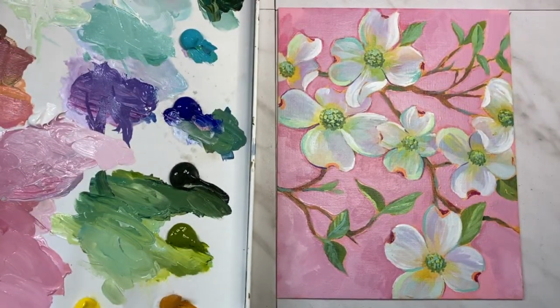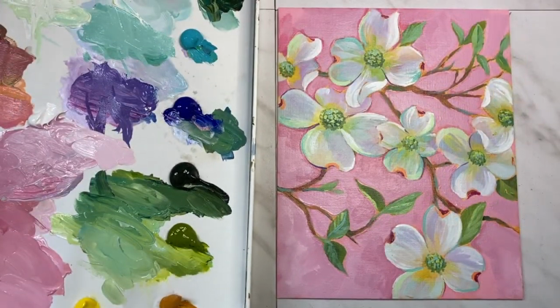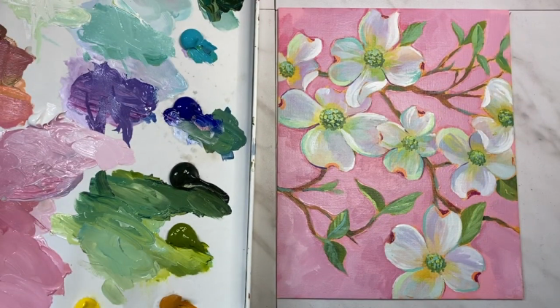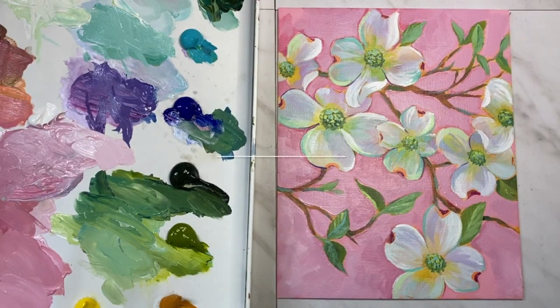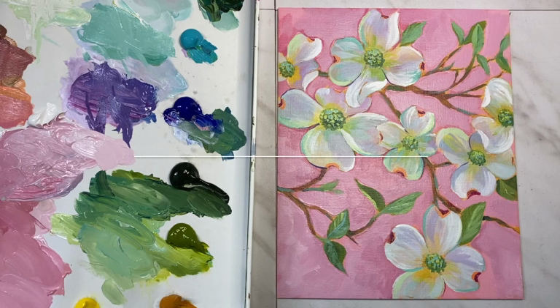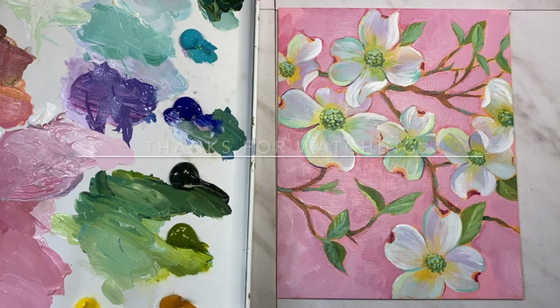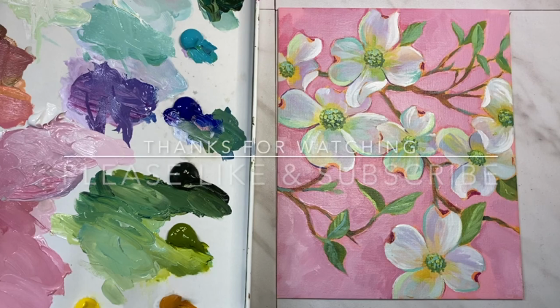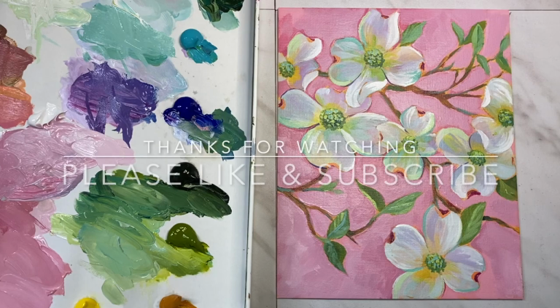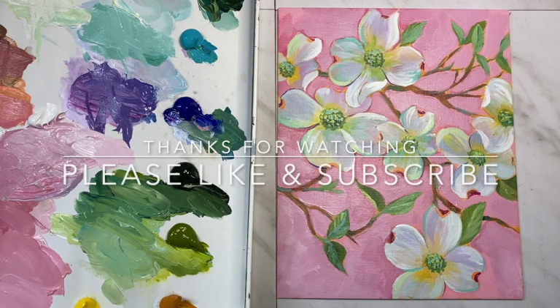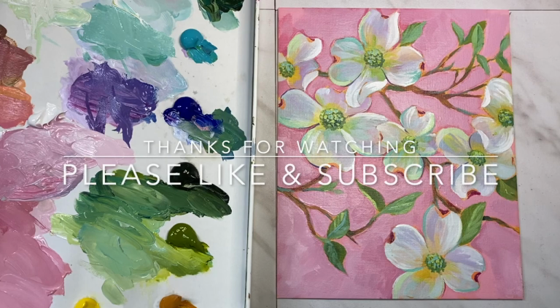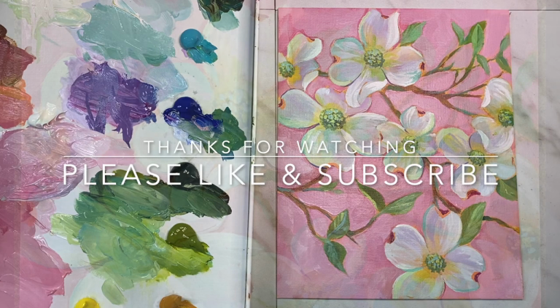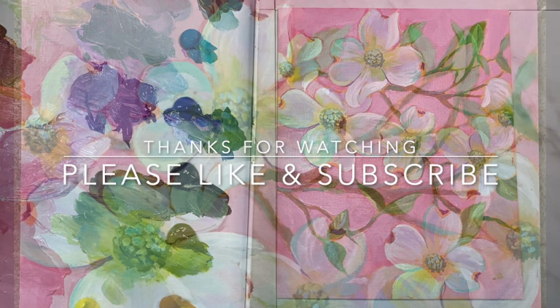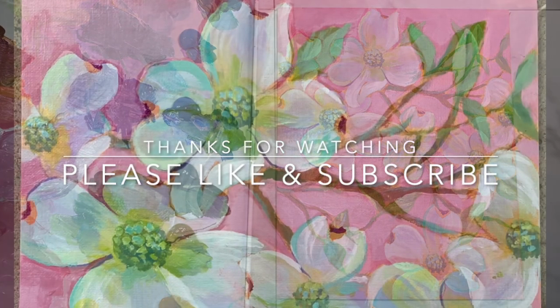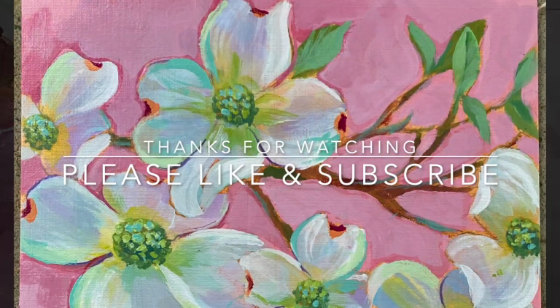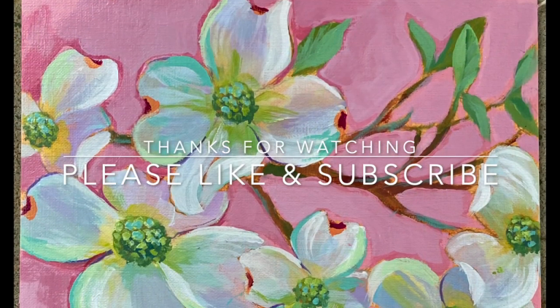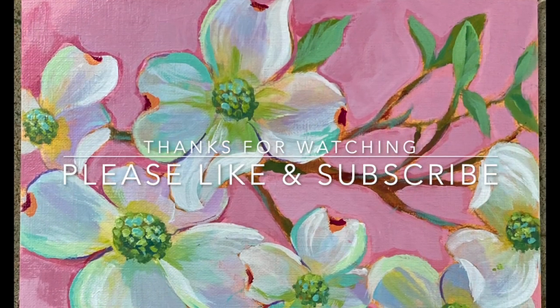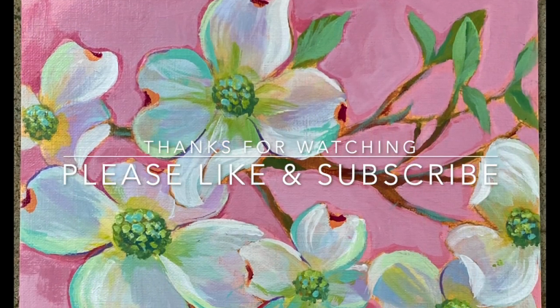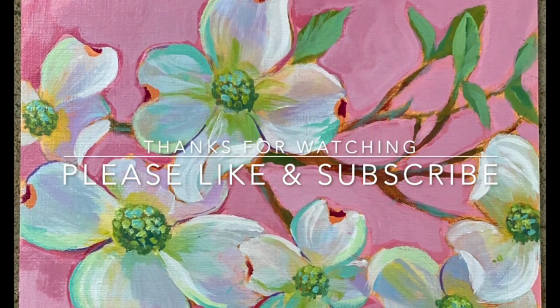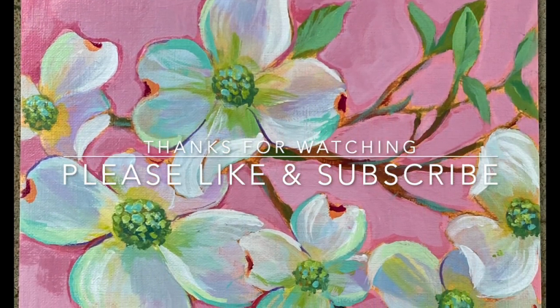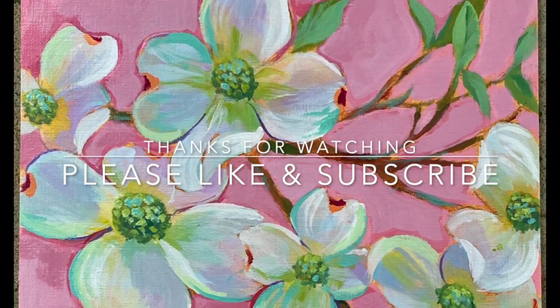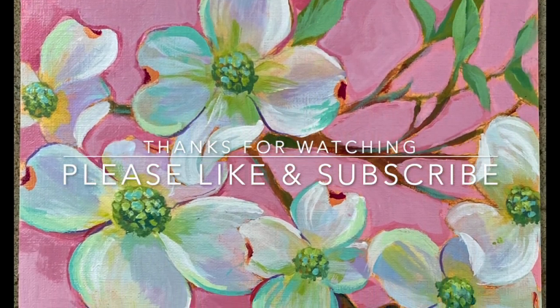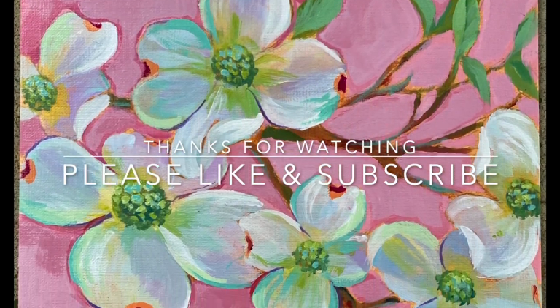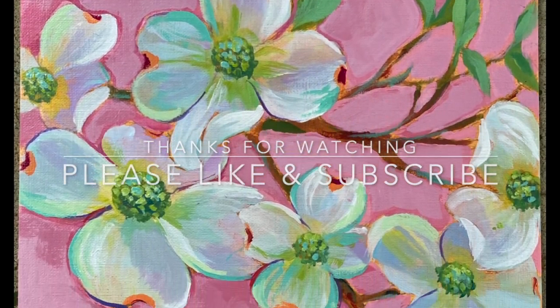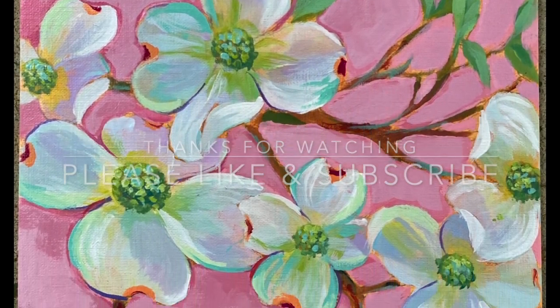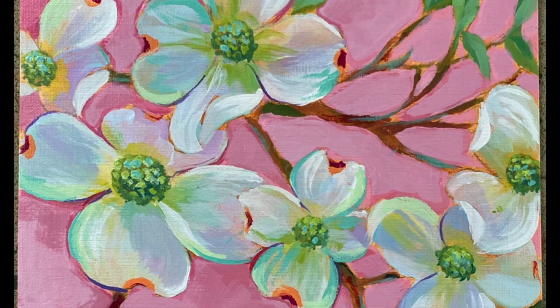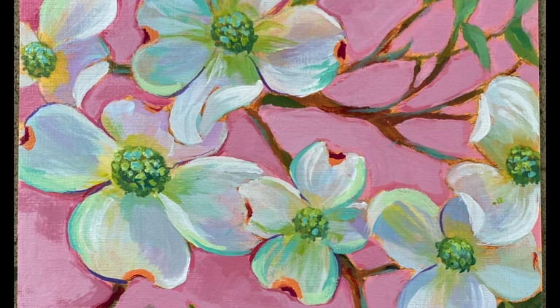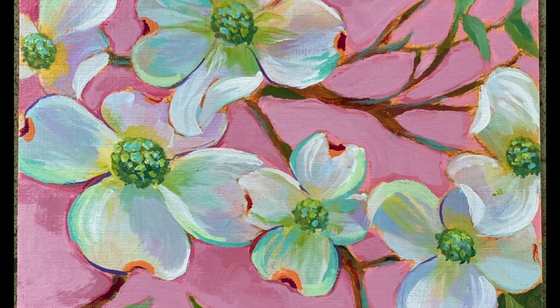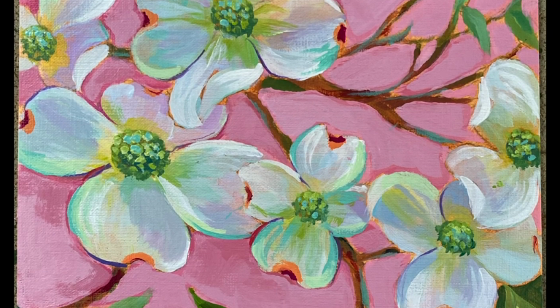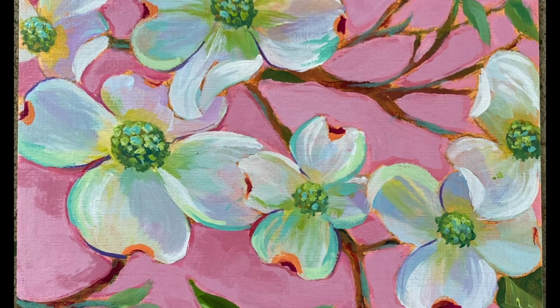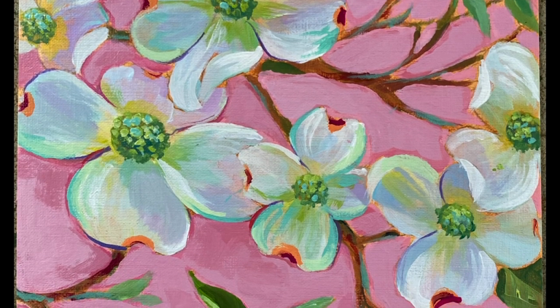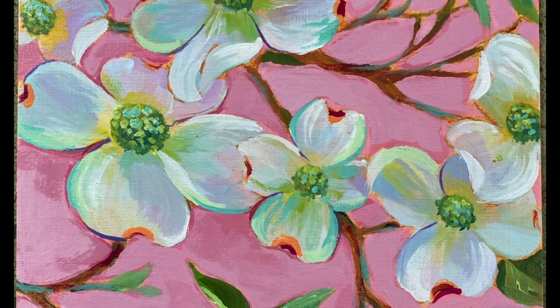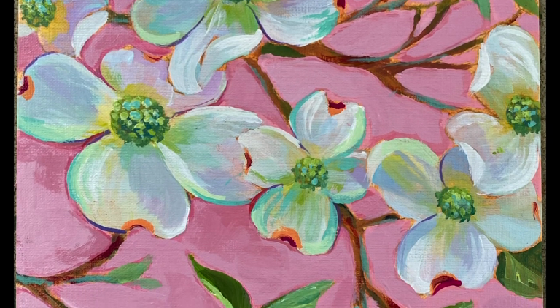Thanks for watching, and if you like this video please like and subscribe — it would help me a lot. Thanks!